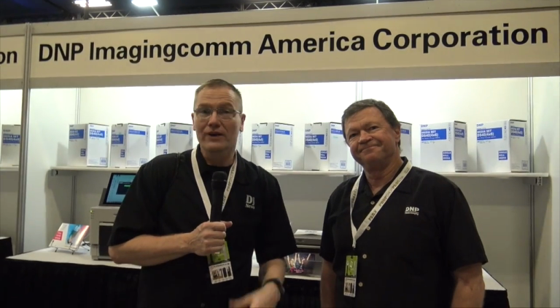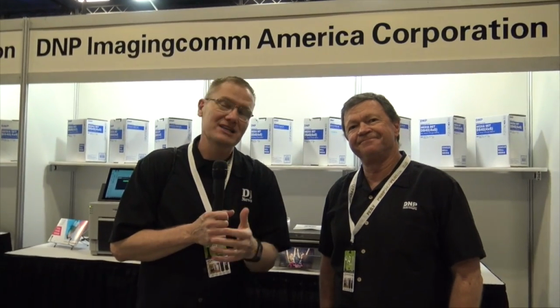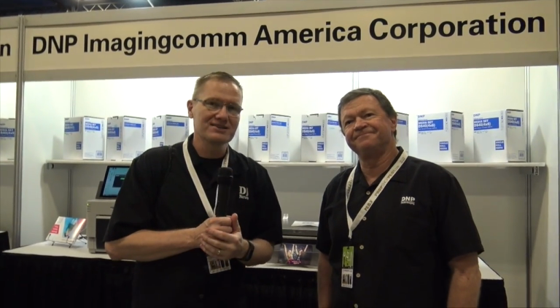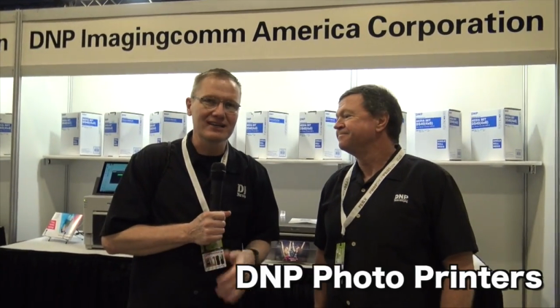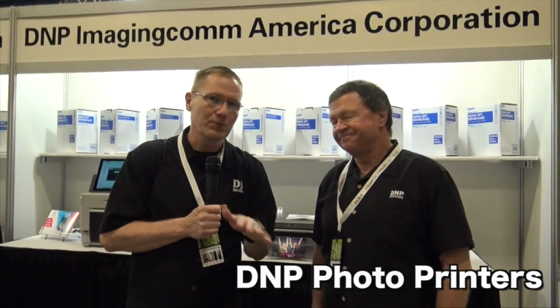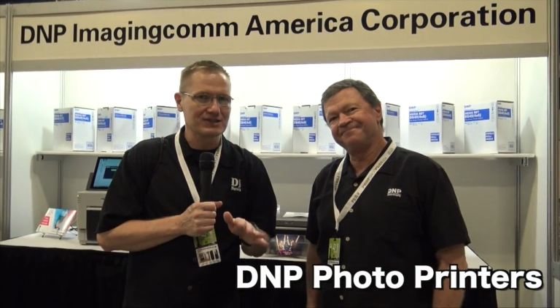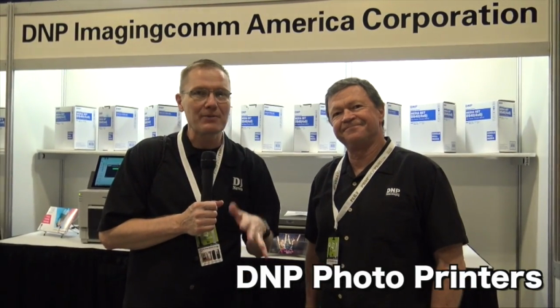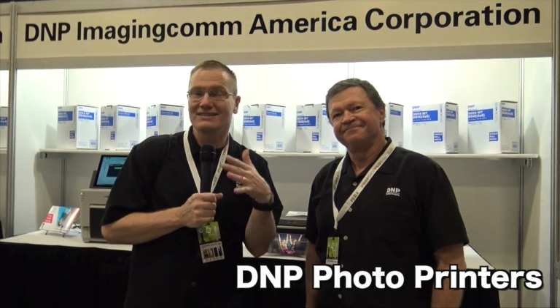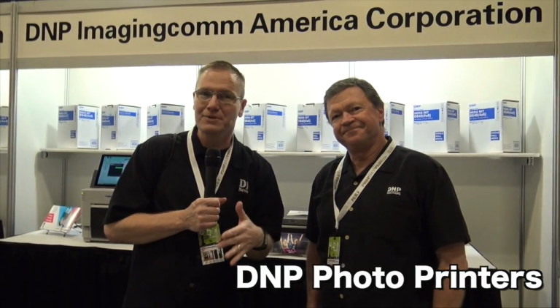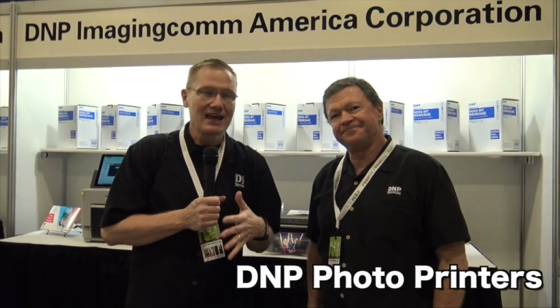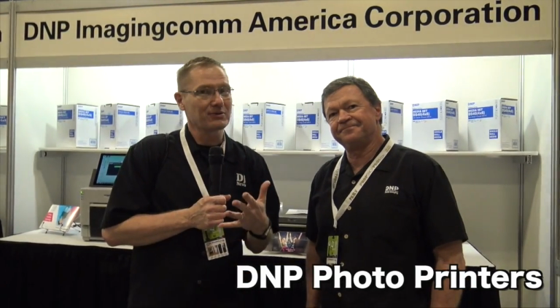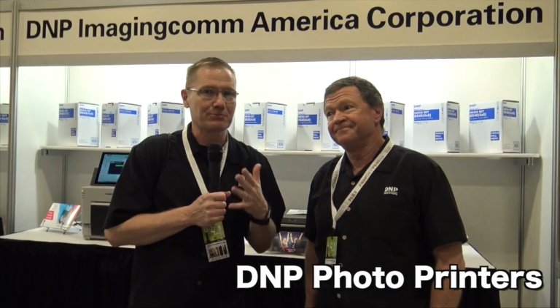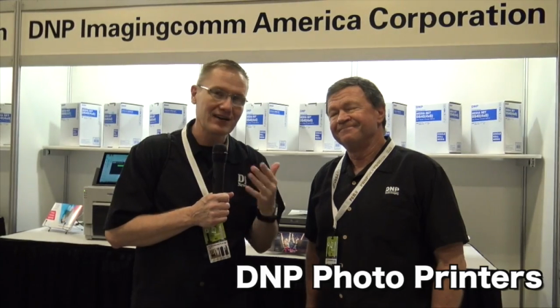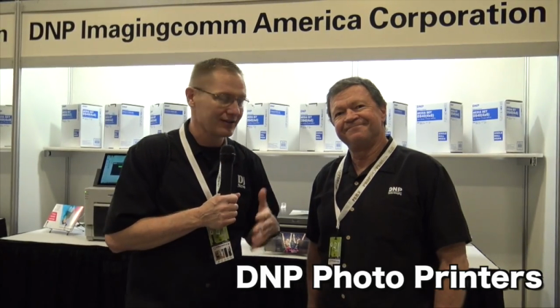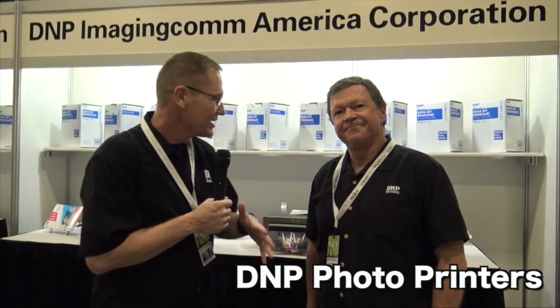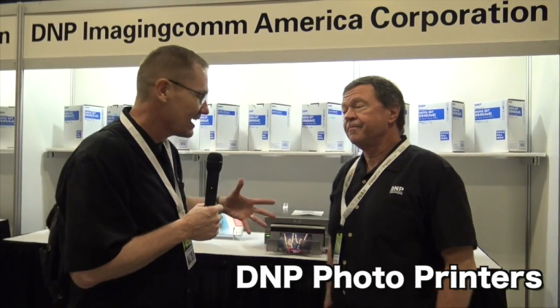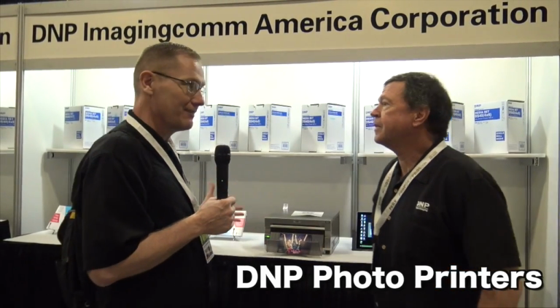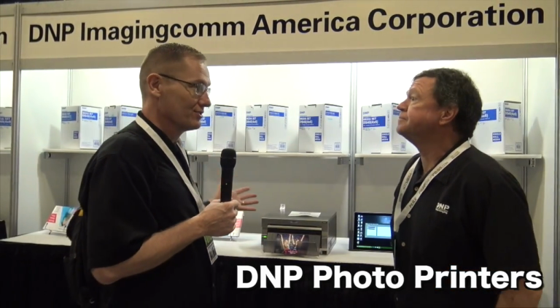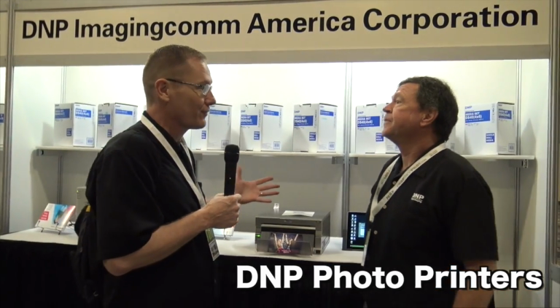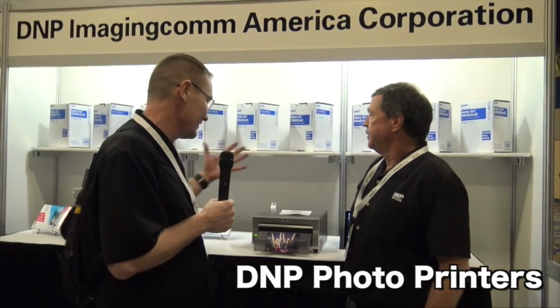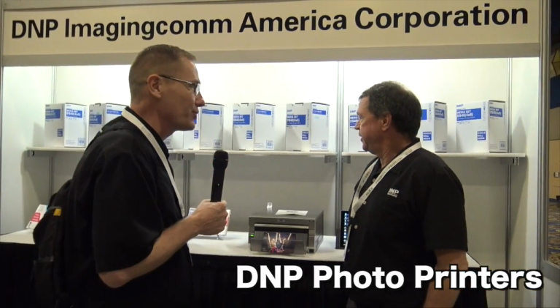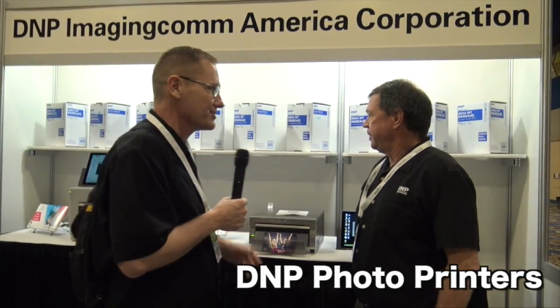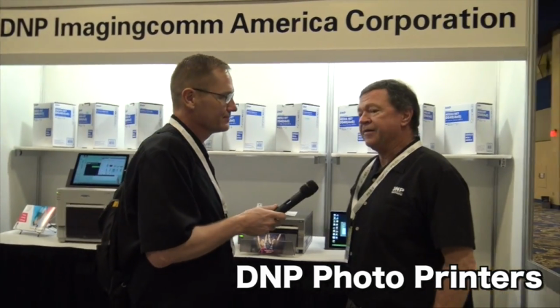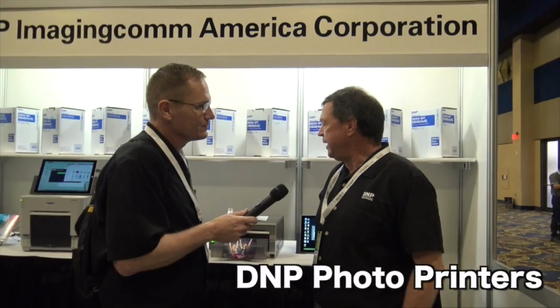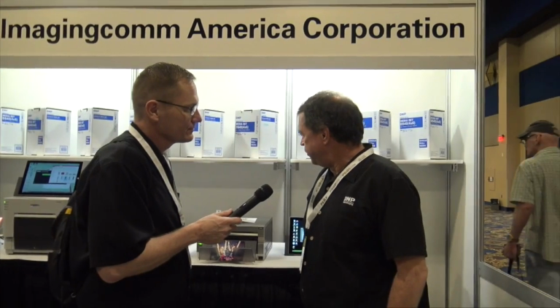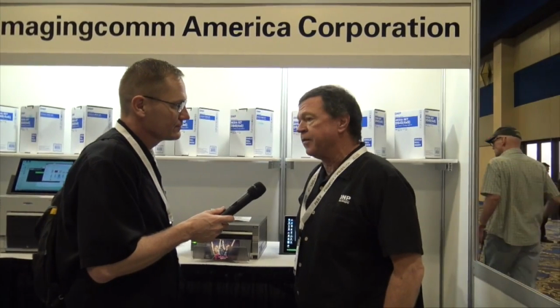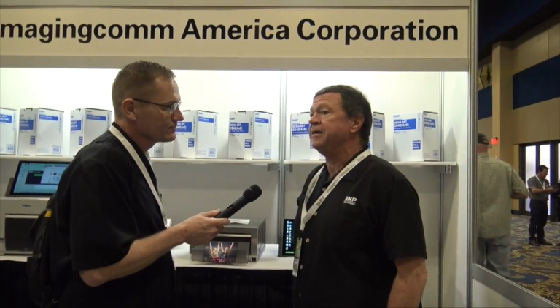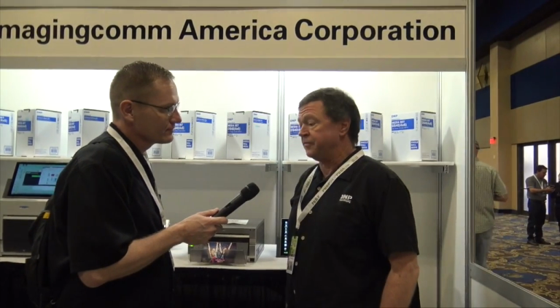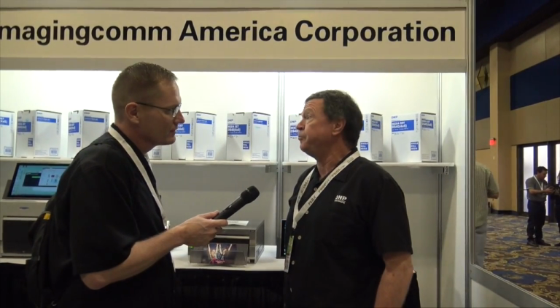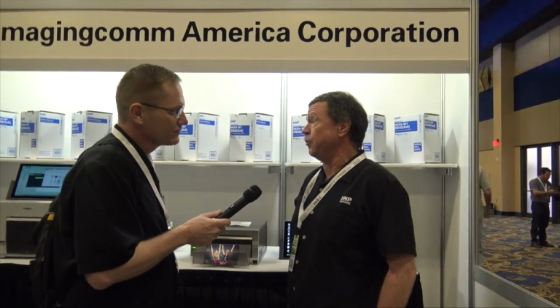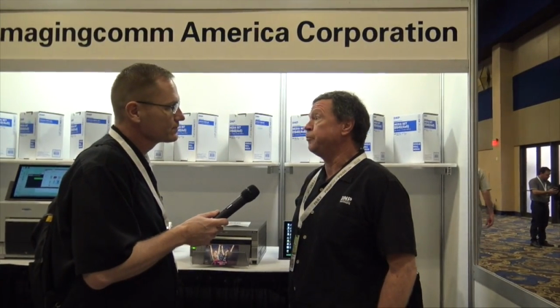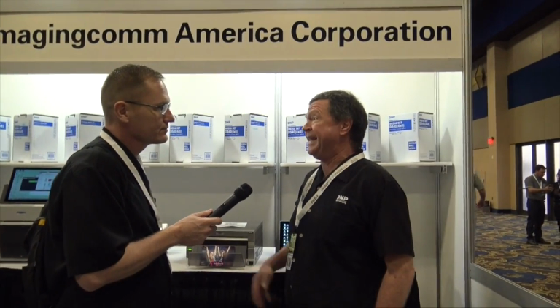We're at Photo Booth Expo 2017 looking at some of the cool products at the show, and that brought us over to the DNP booth. We're gonna look at some printers. DNP is the leading manufacturer of dye sub printers in the world — printers and media.